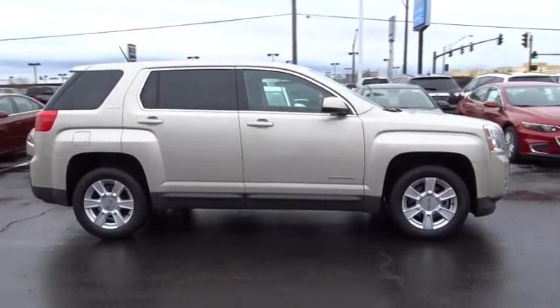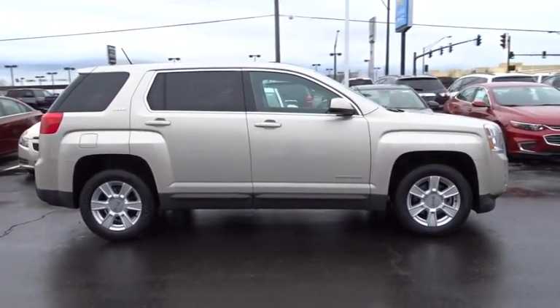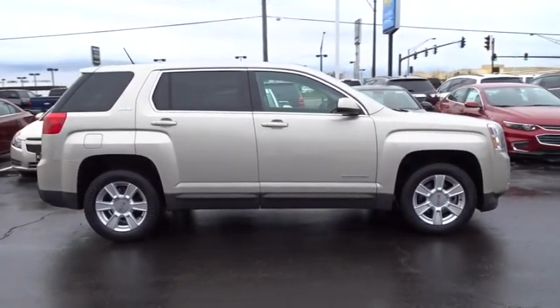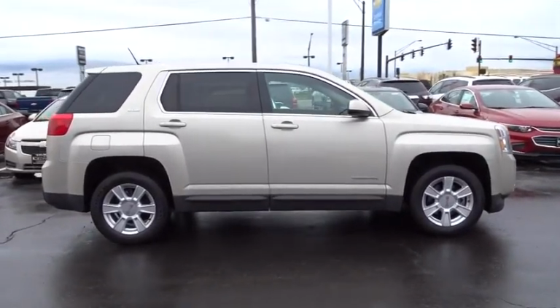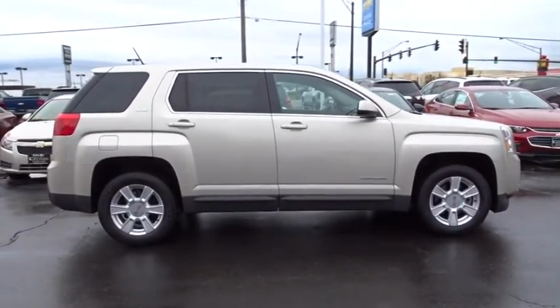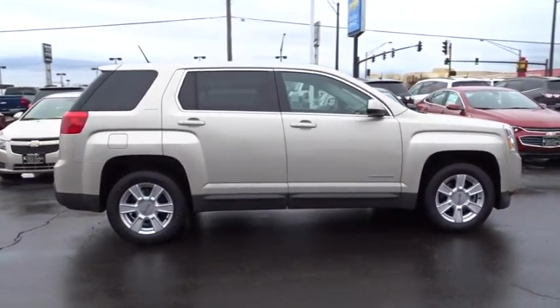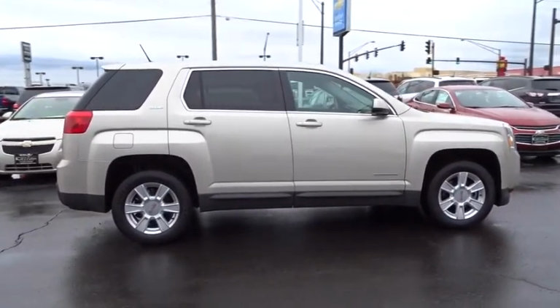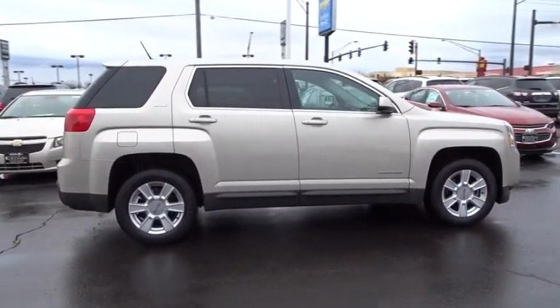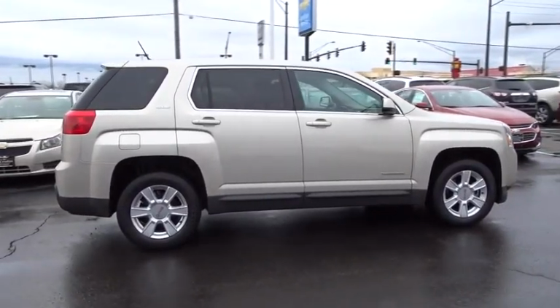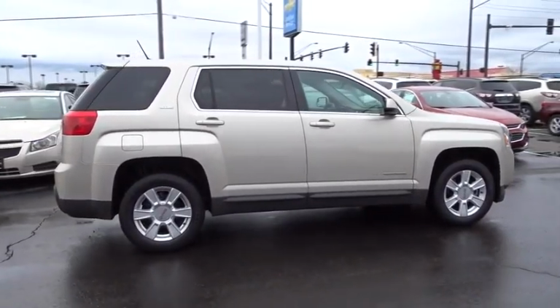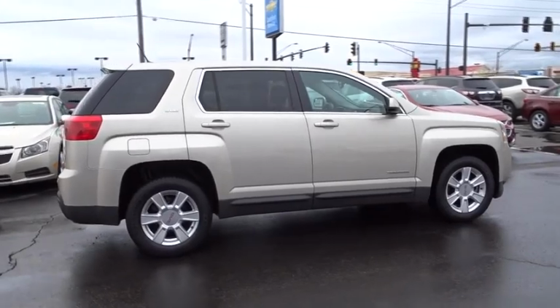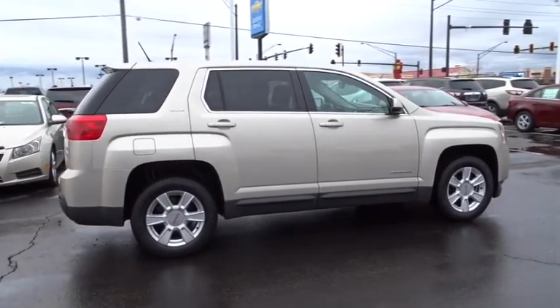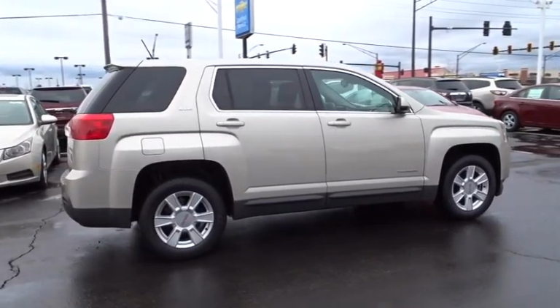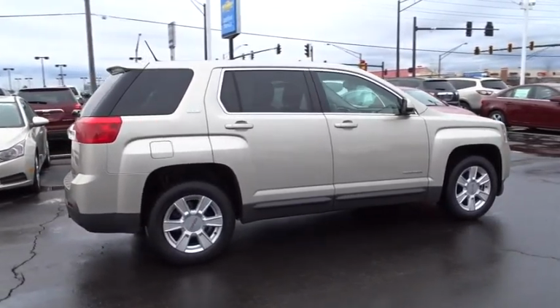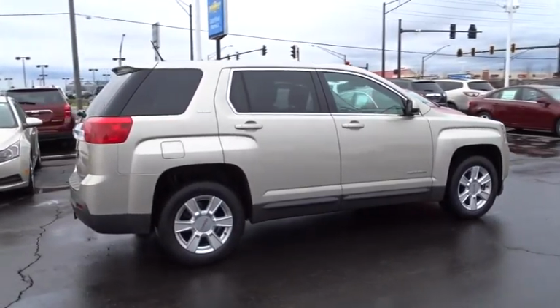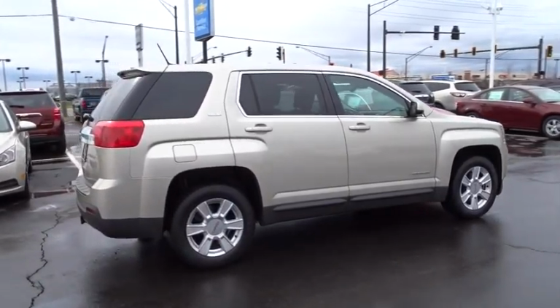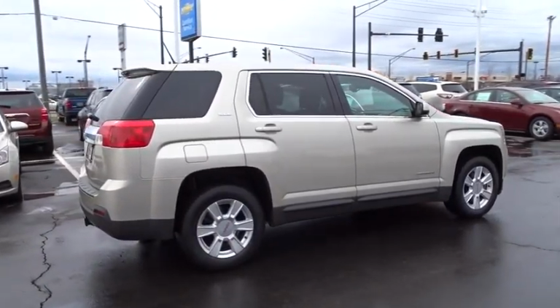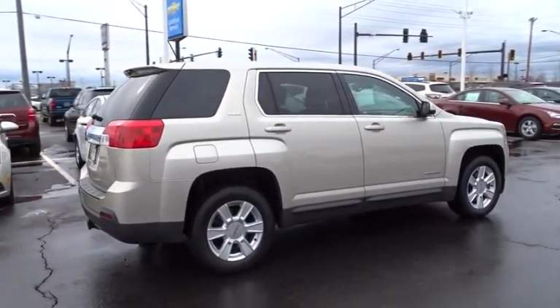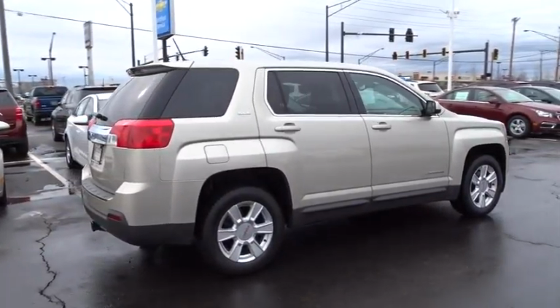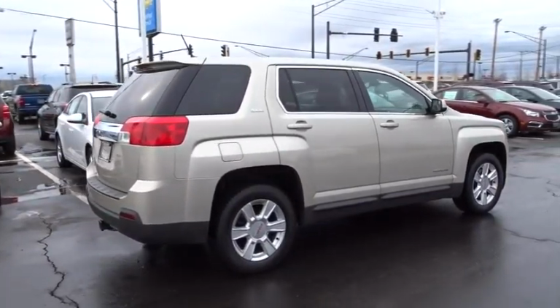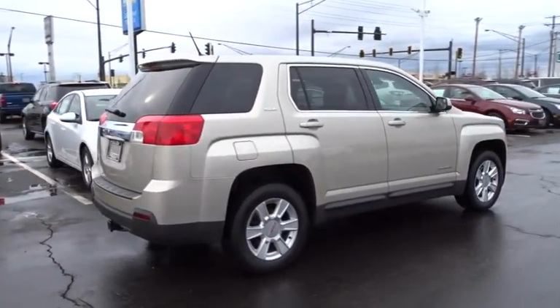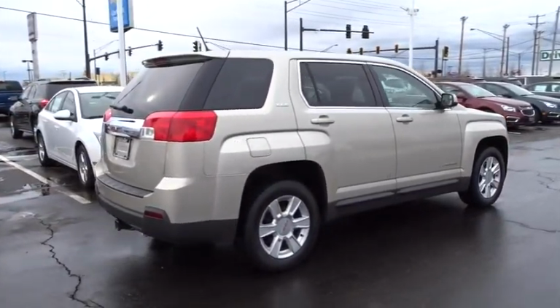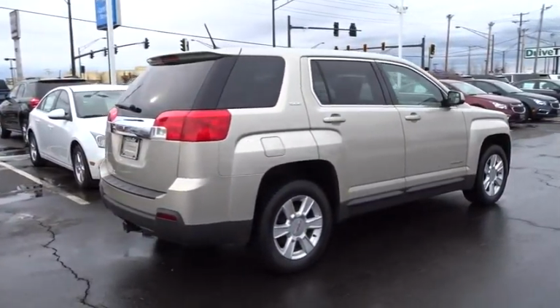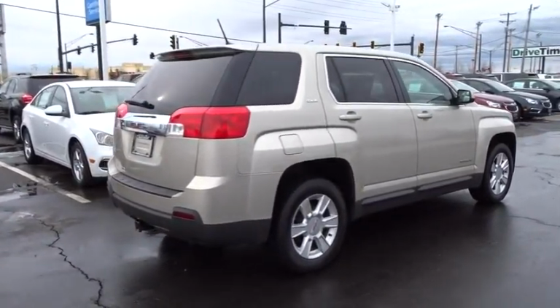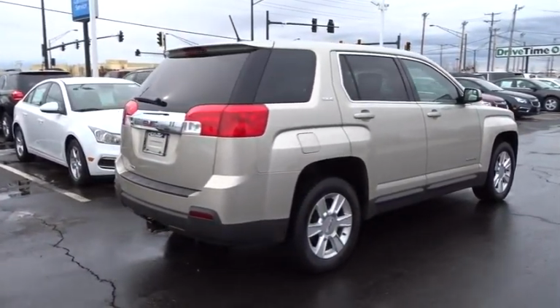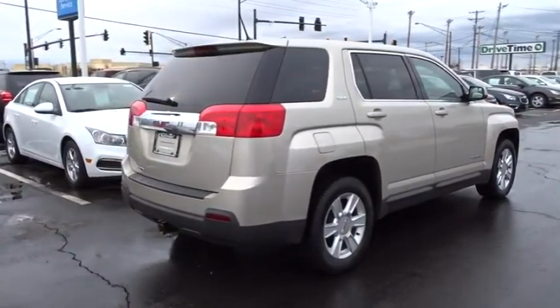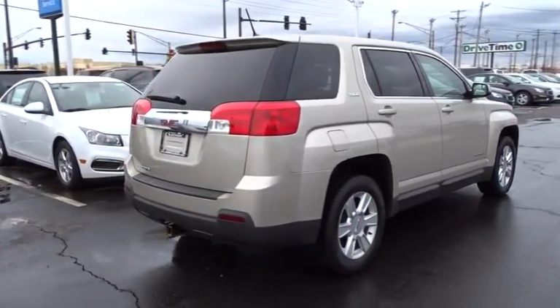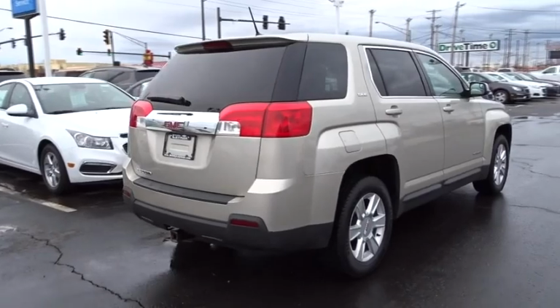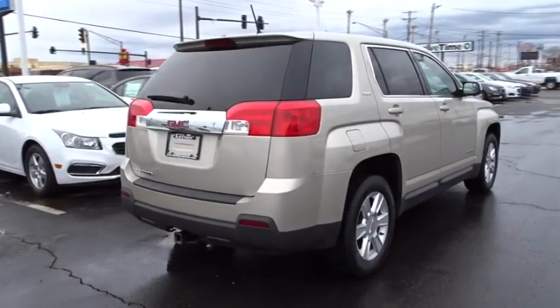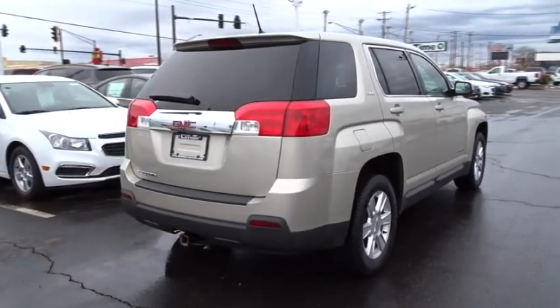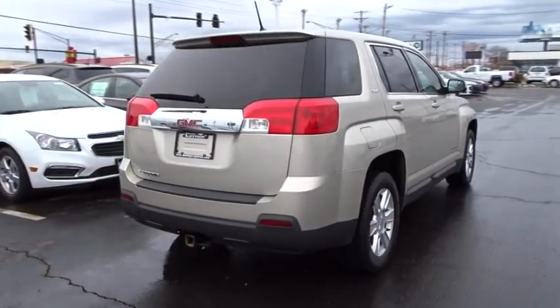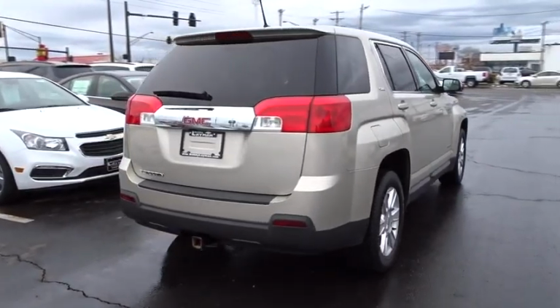An EPA estimated 32 highway MPG is not bad either. This vehicle has less than 40,000 miles. Here are some of this vehicle's great options.